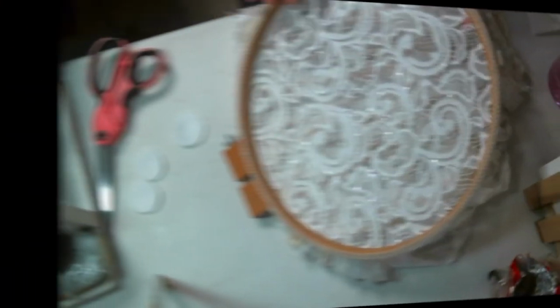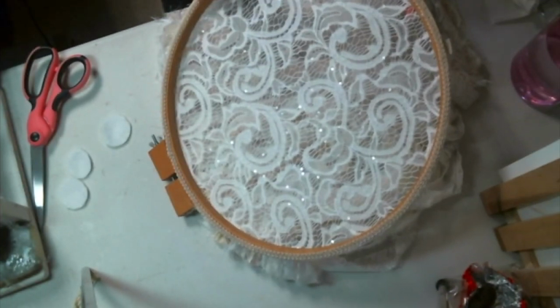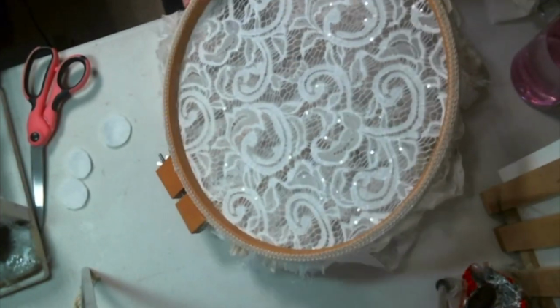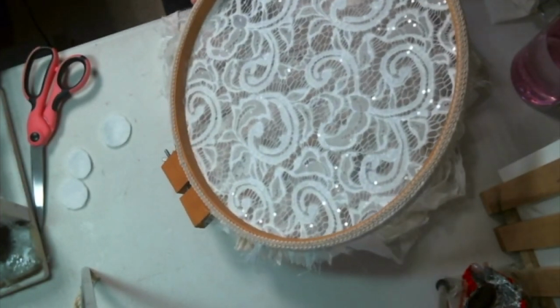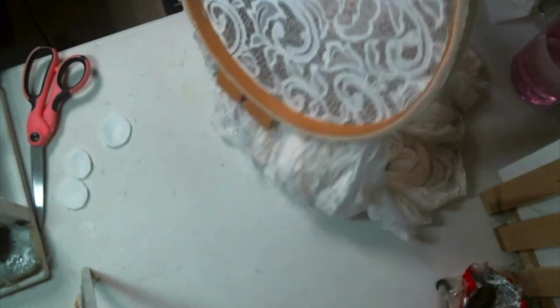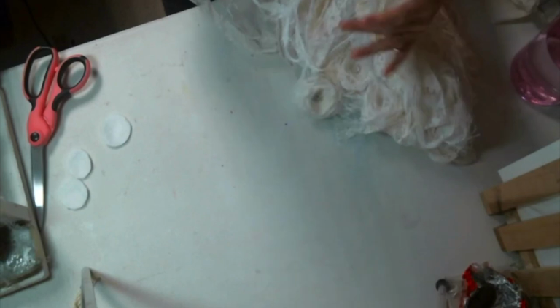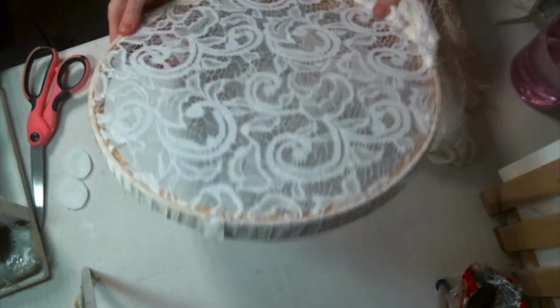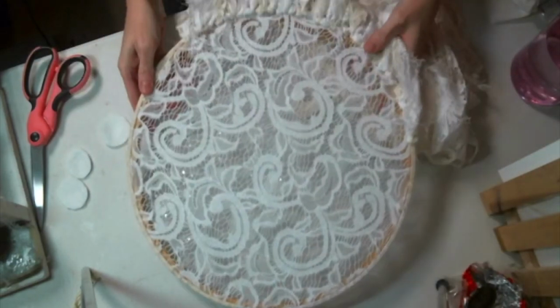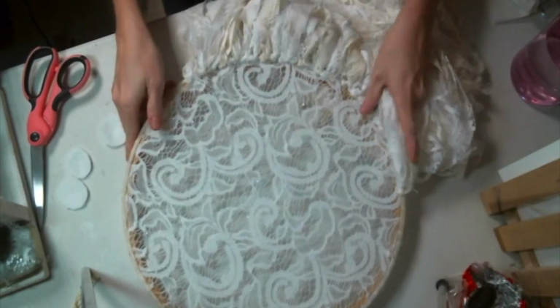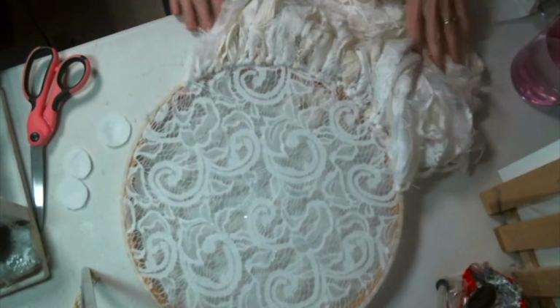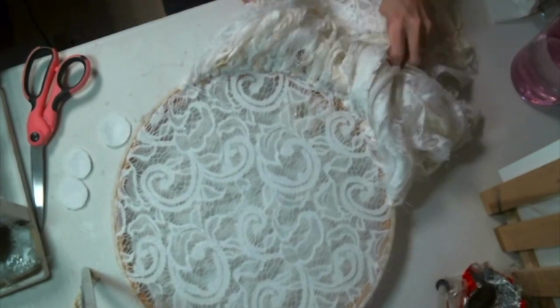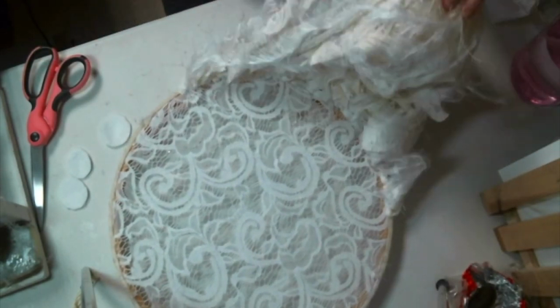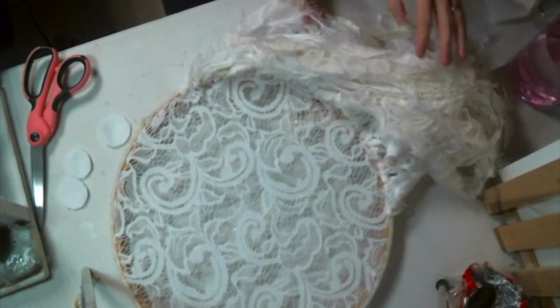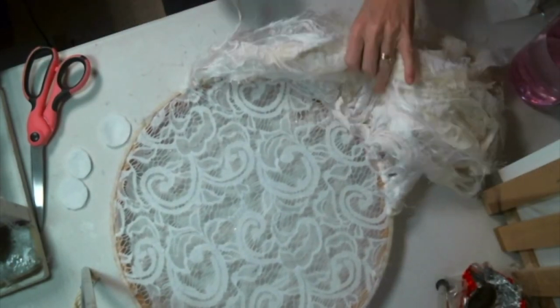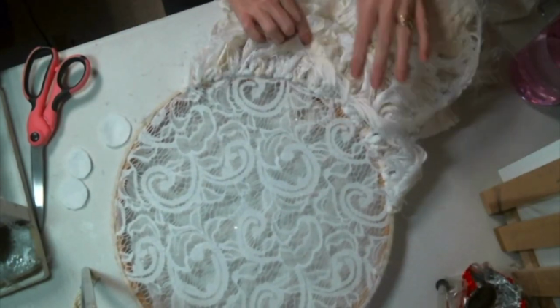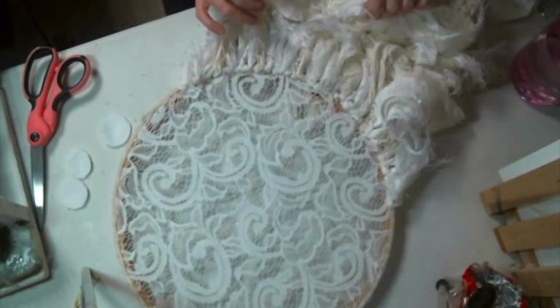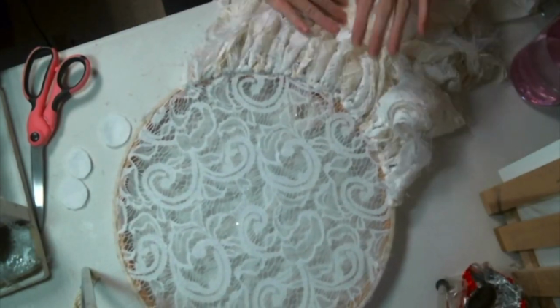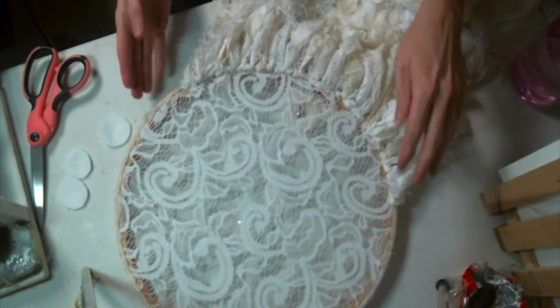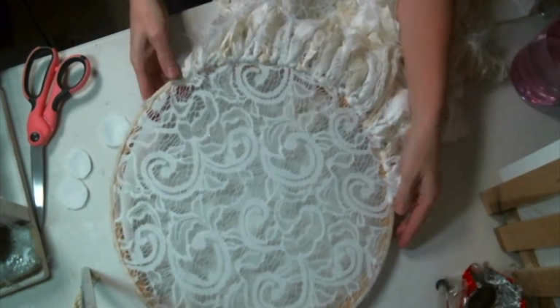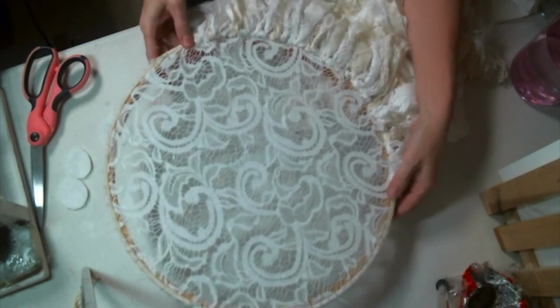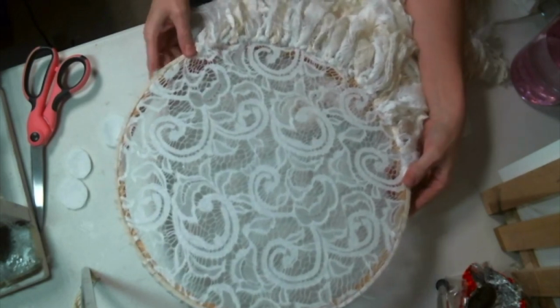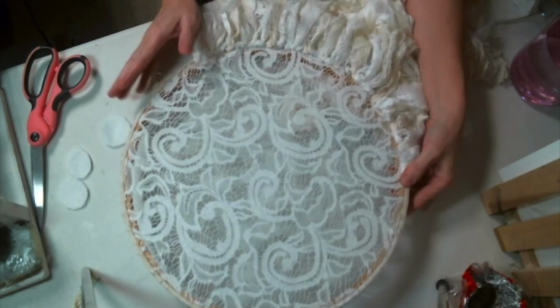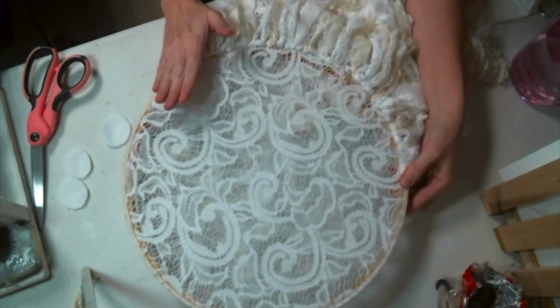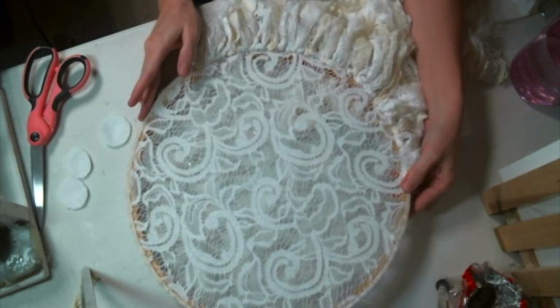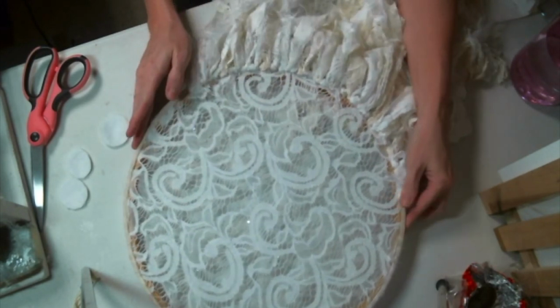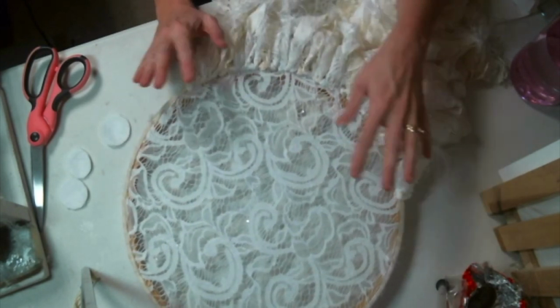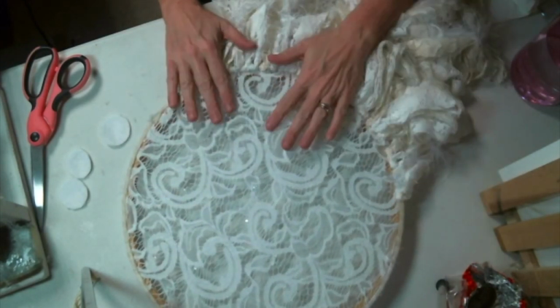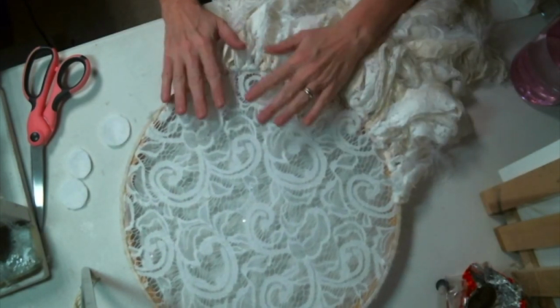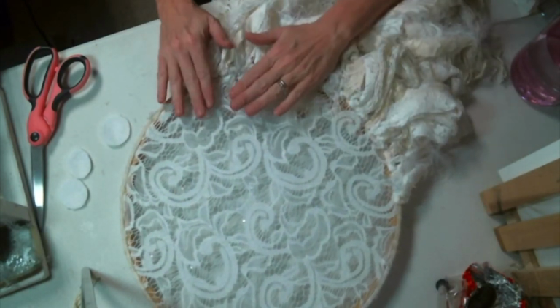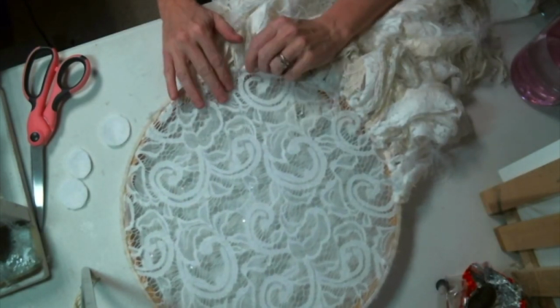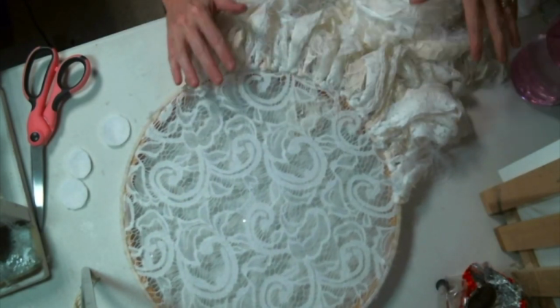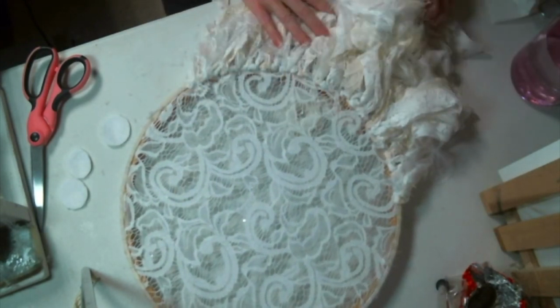Now that you have the back finished and all the beautiful tassels on, I think it's perfectly beautiful just like this. I'm going to go ahead and add some handmade flowers to this one.